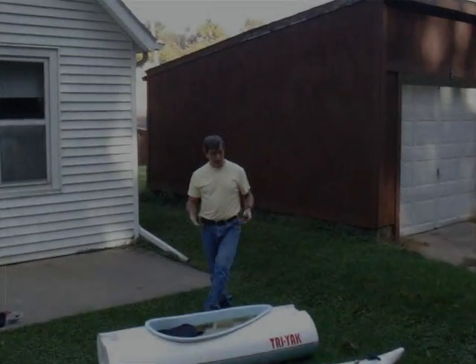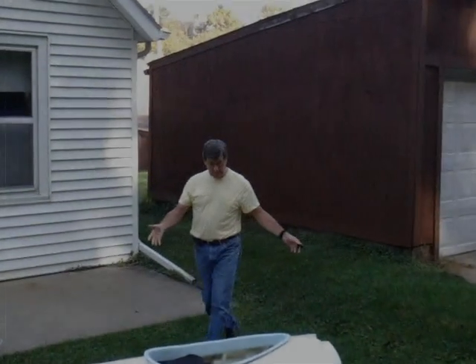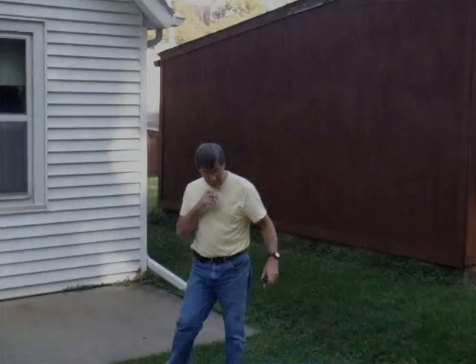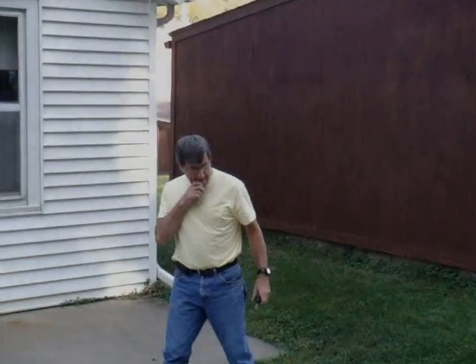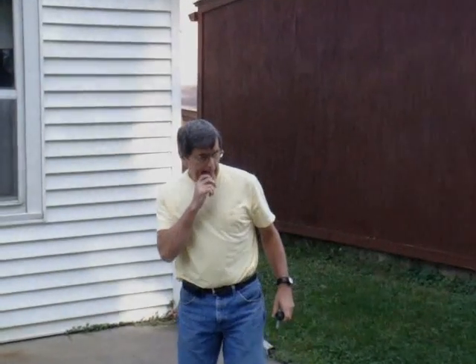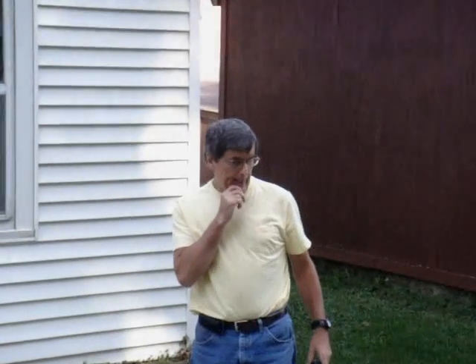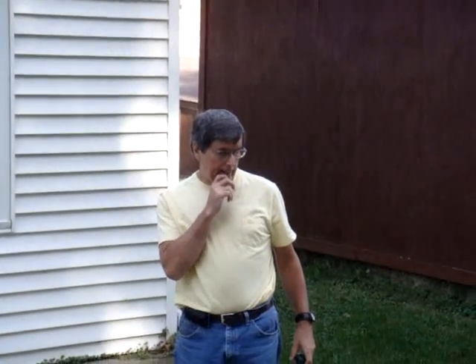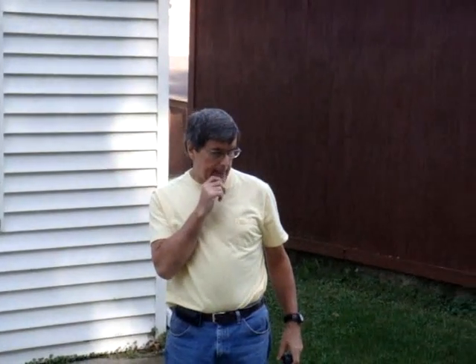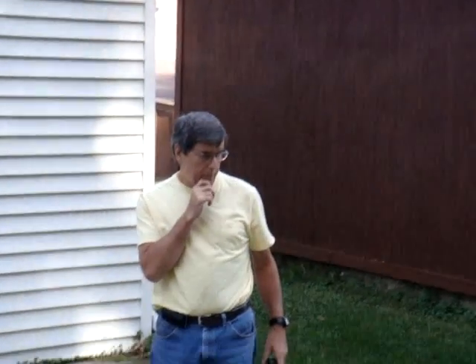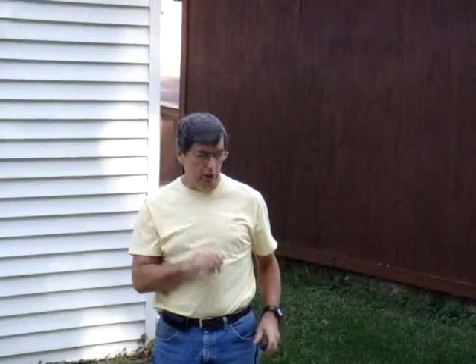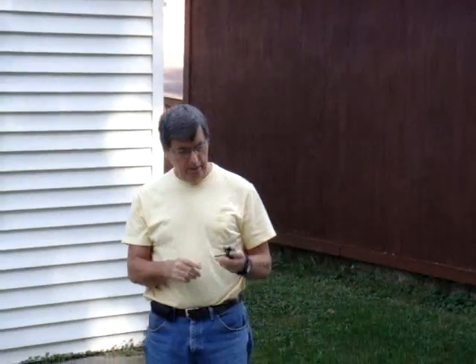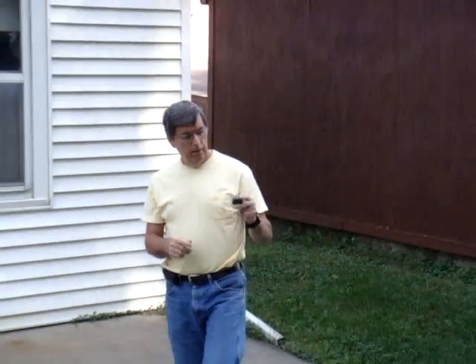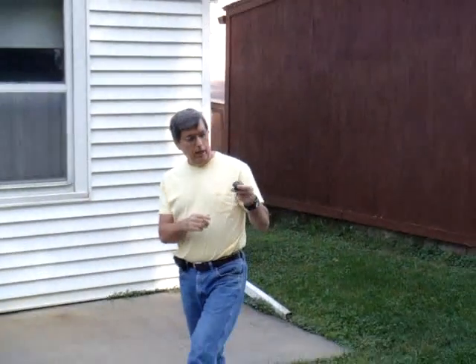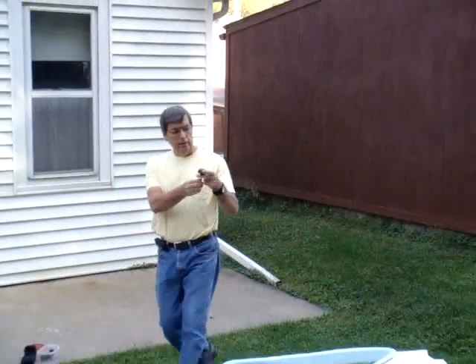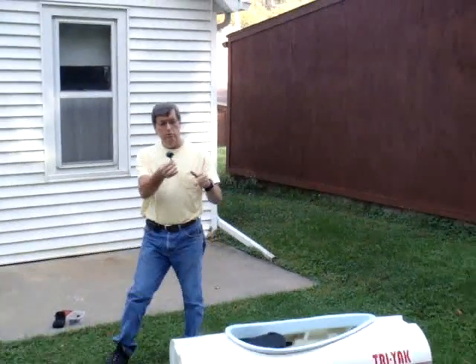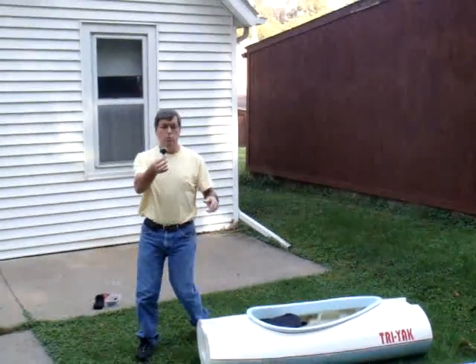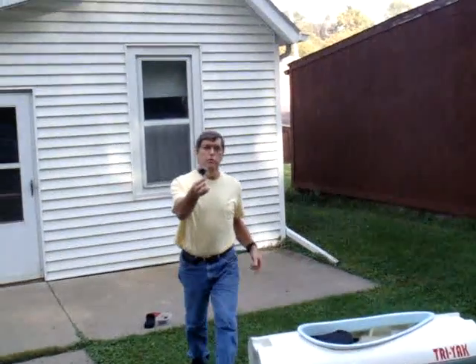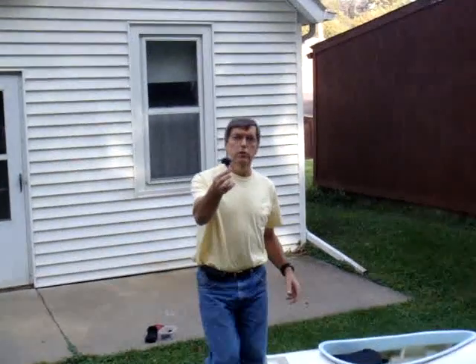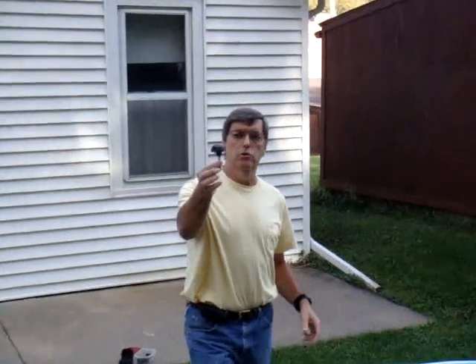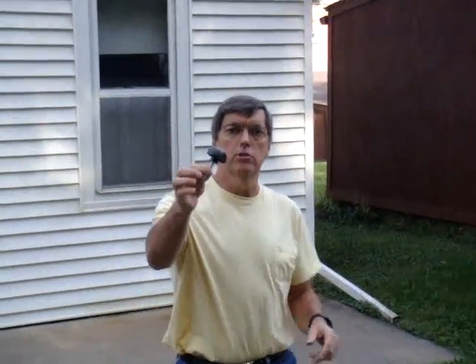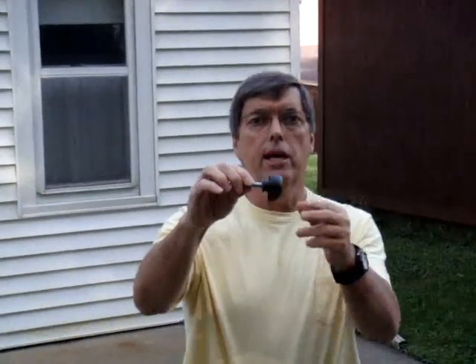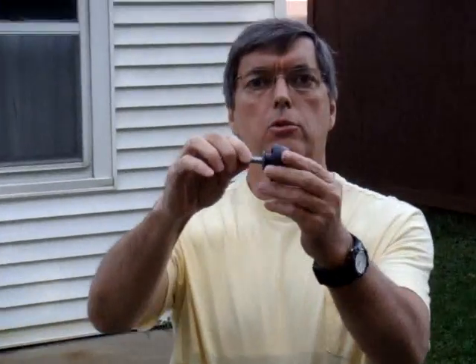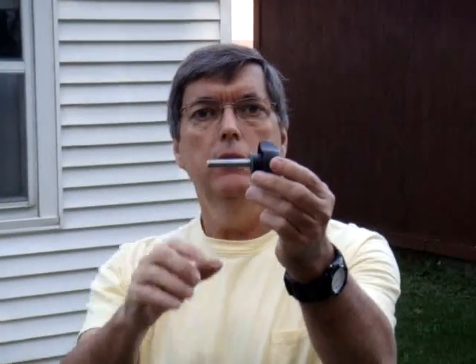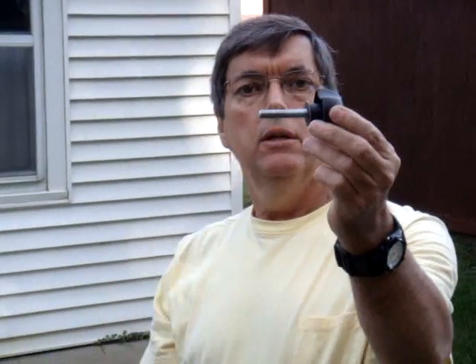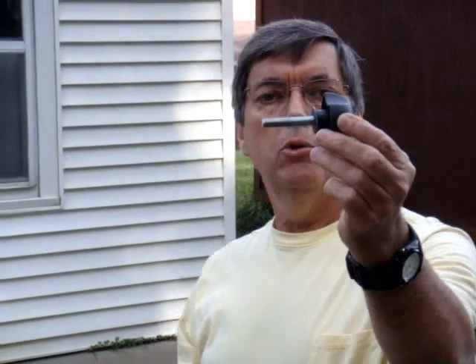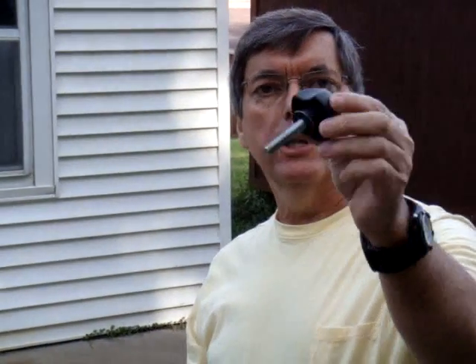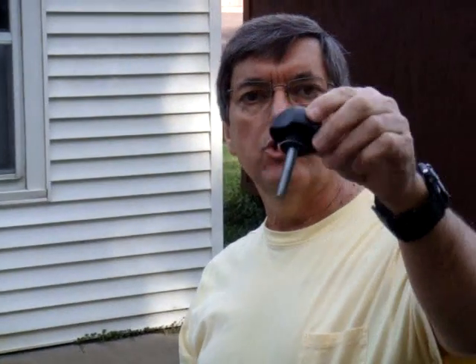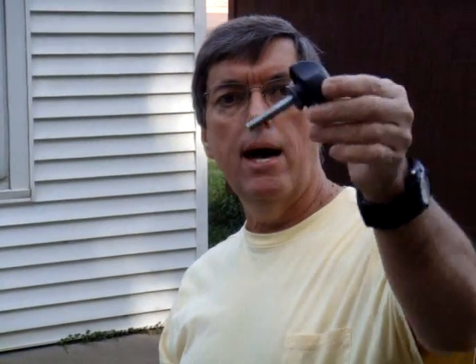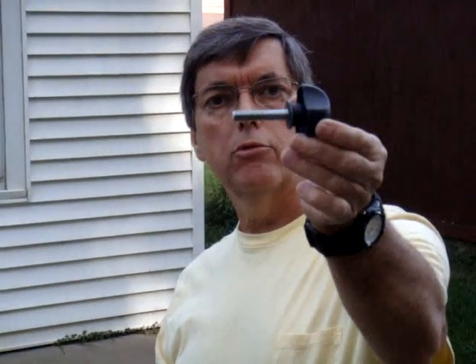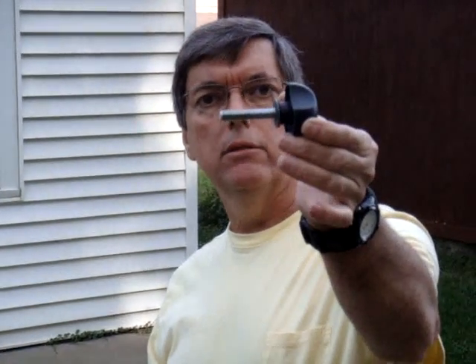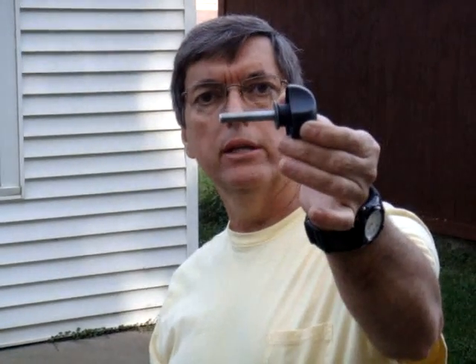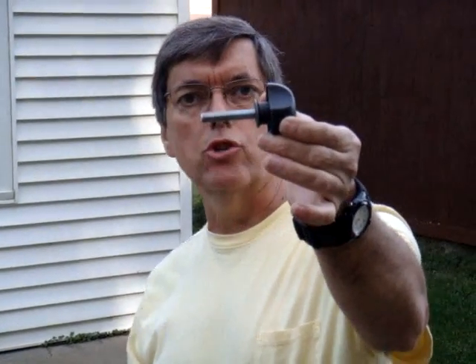These are all the components you need, and these are what we're going to use to insert inside to hold the boat together. It's just a knob with a threaded insert.